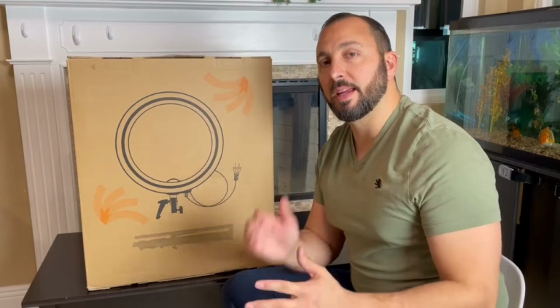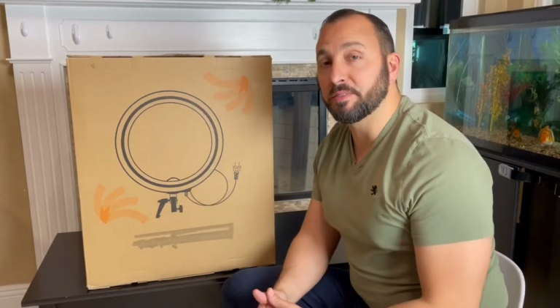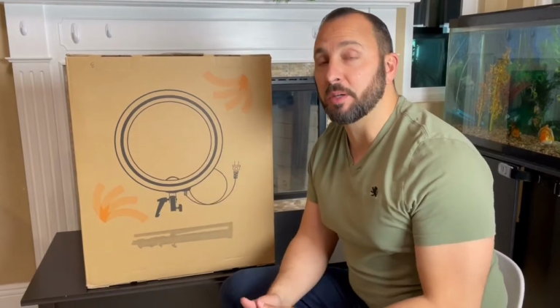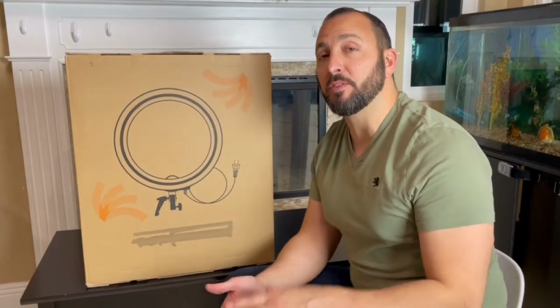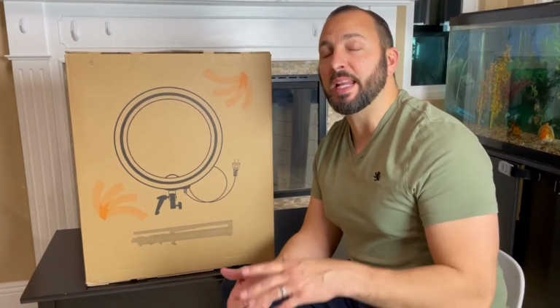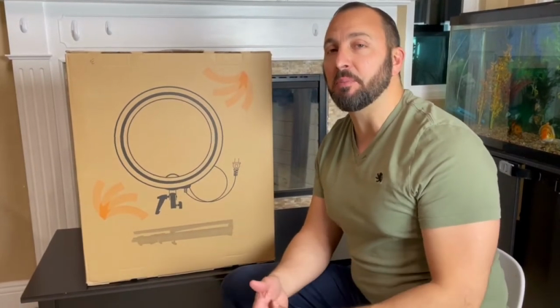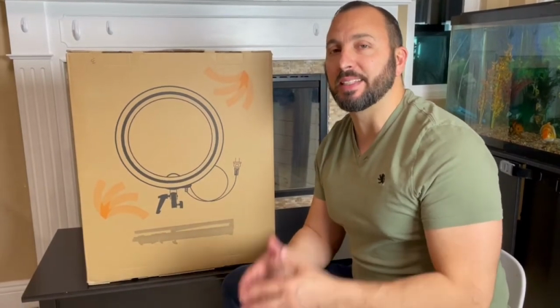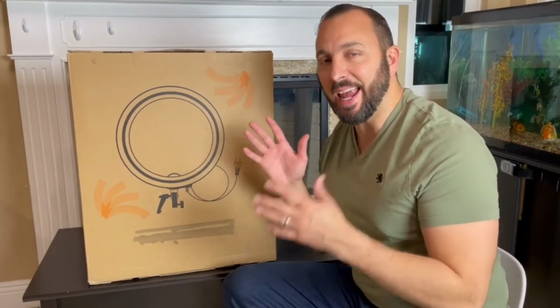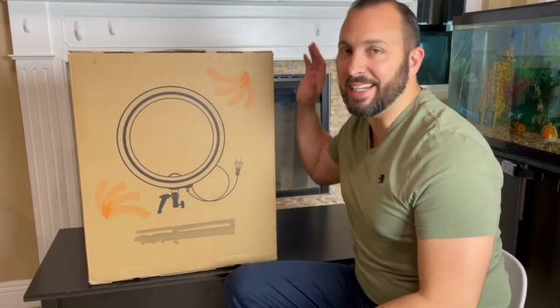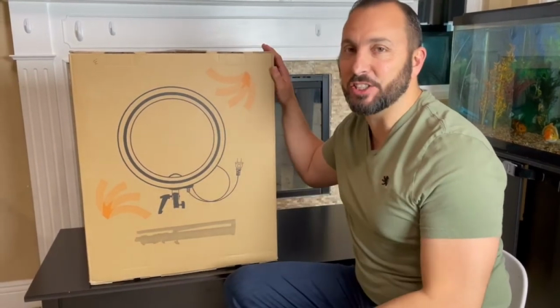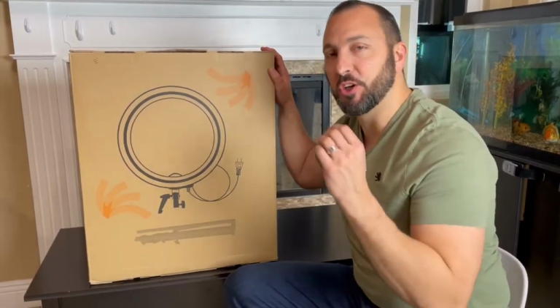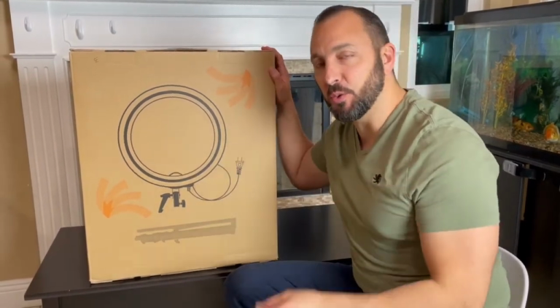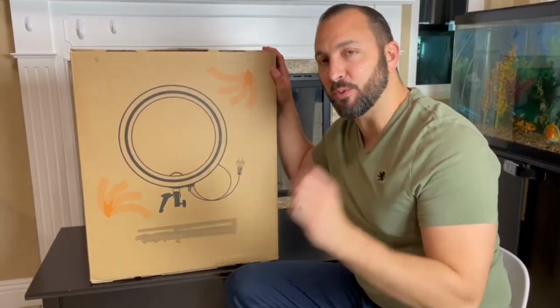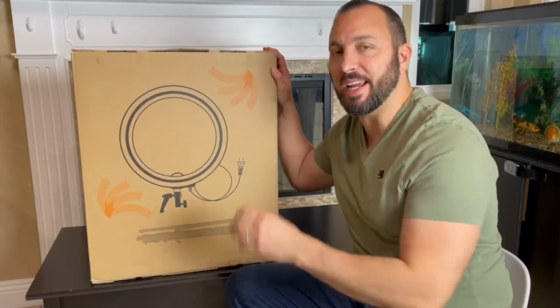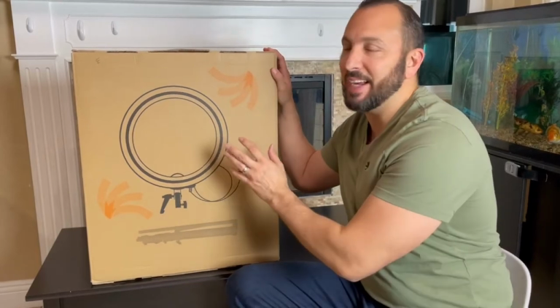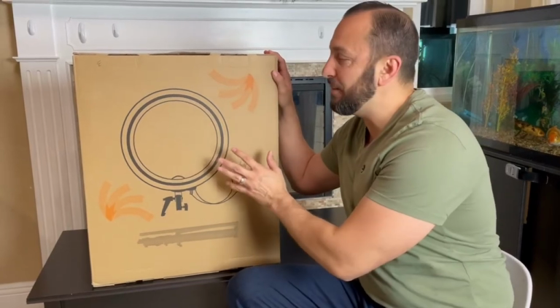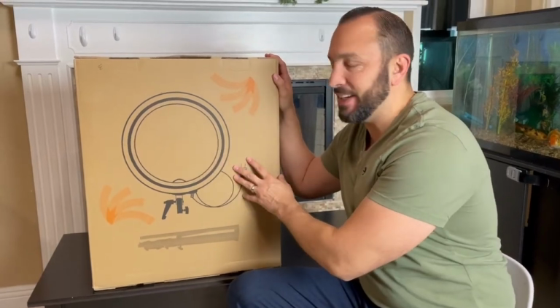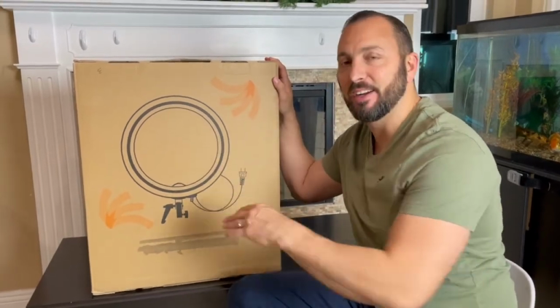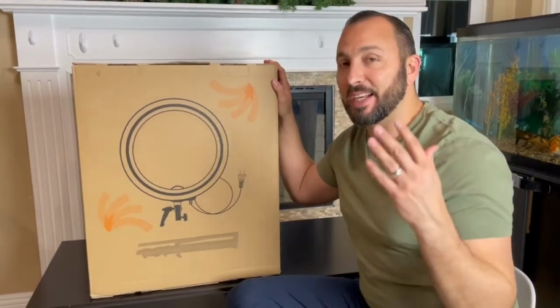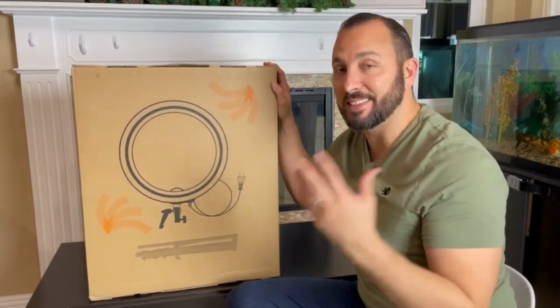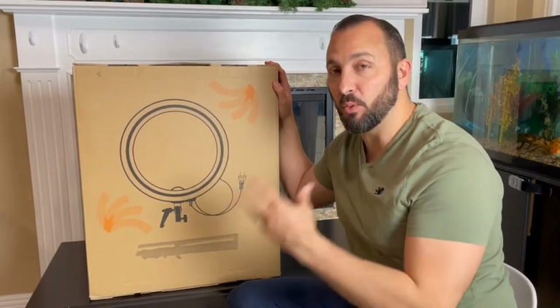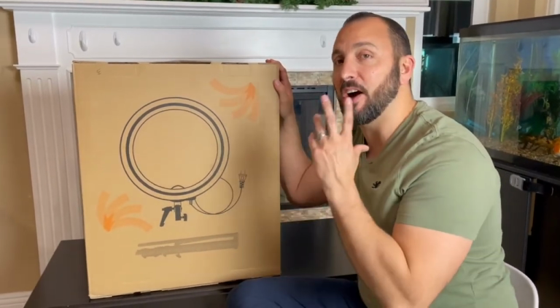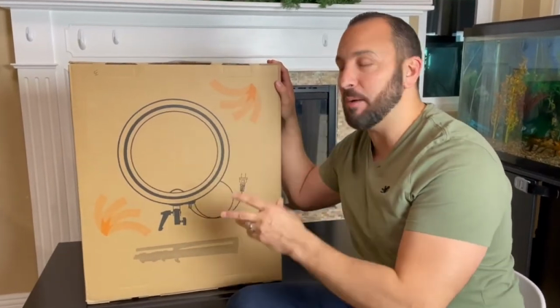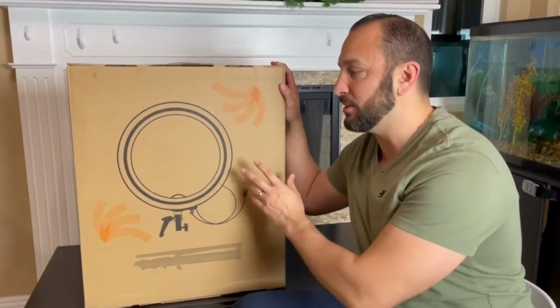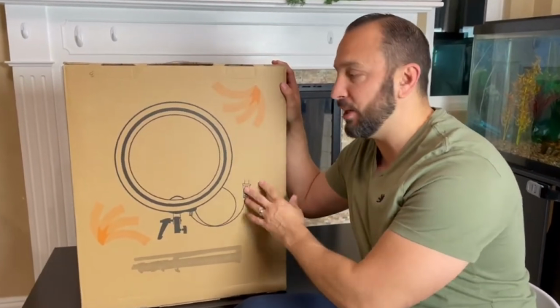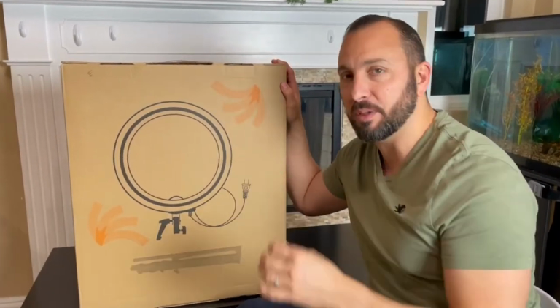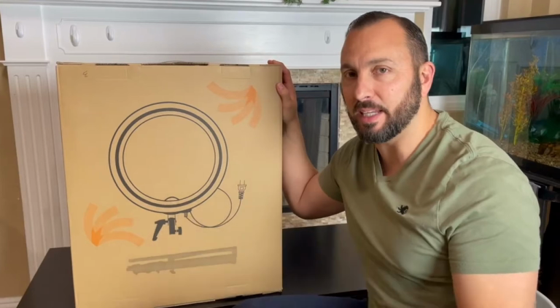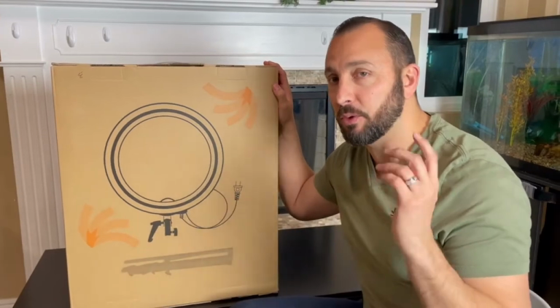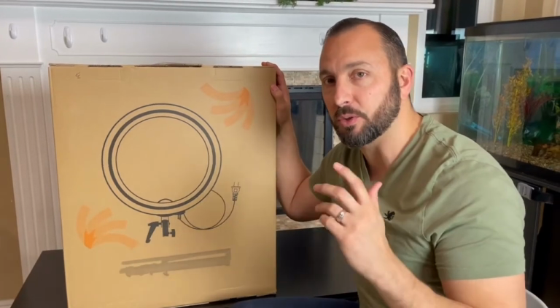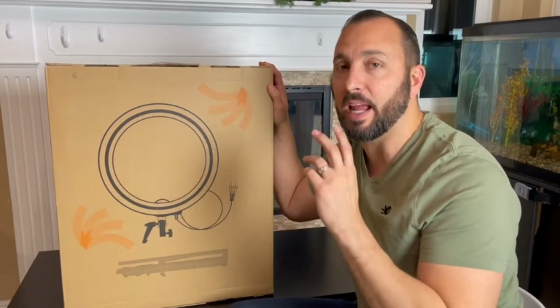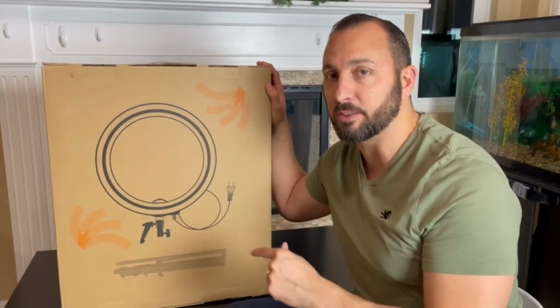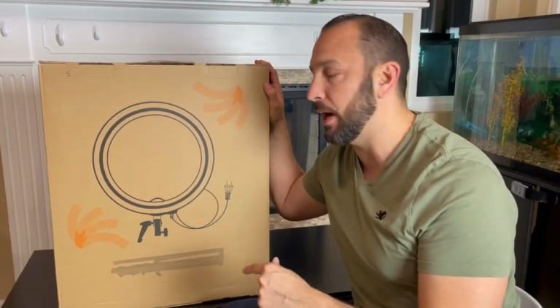In this video, we're going to be reviewing and unboxing the 18-inch Neewer ring light. I have it right here. This is number one on Amazon, so I already know I'm going to like it. The reviews were great, and that's why I bought it.